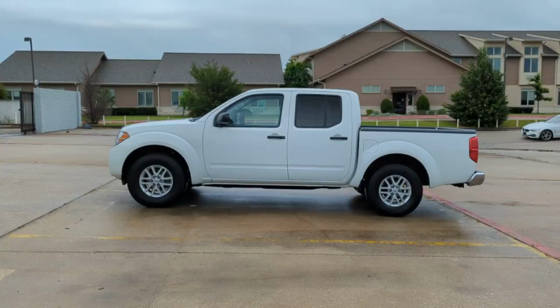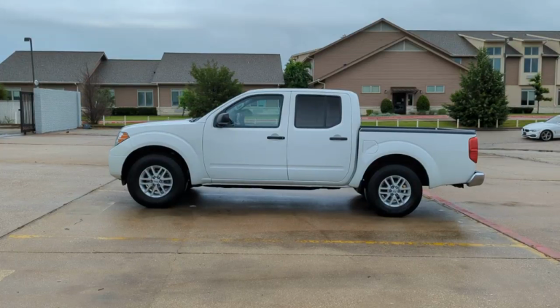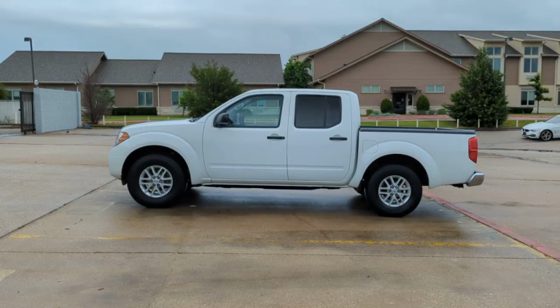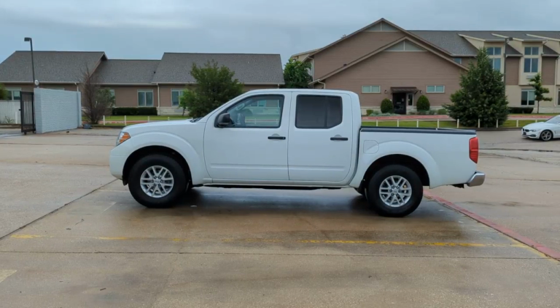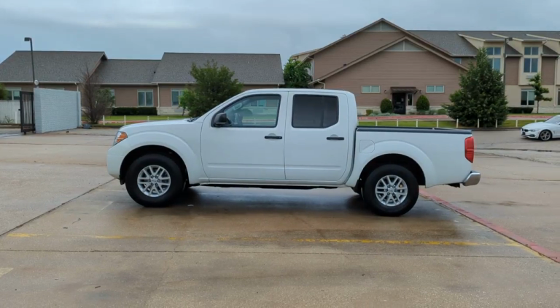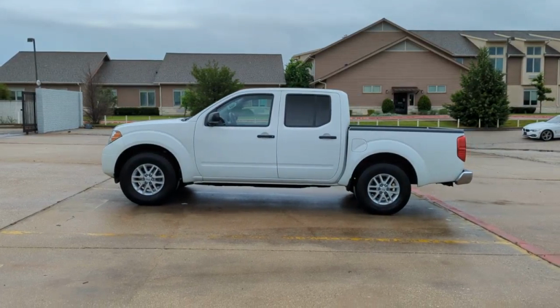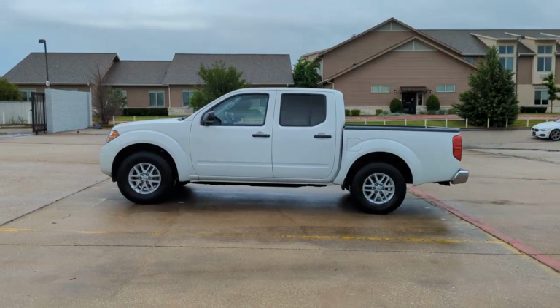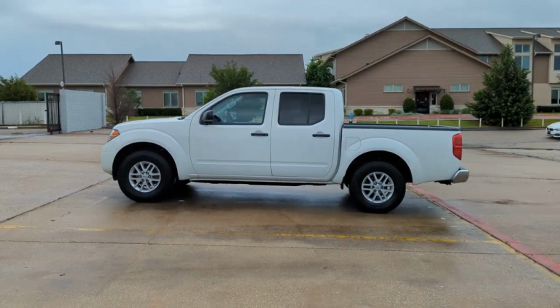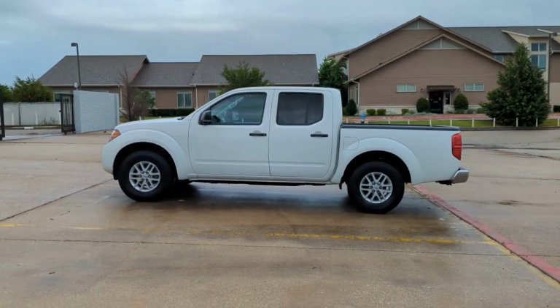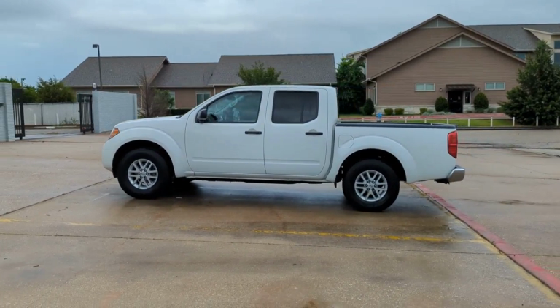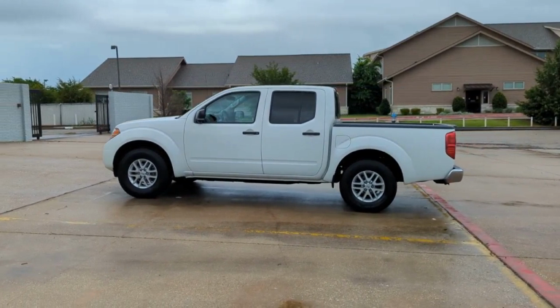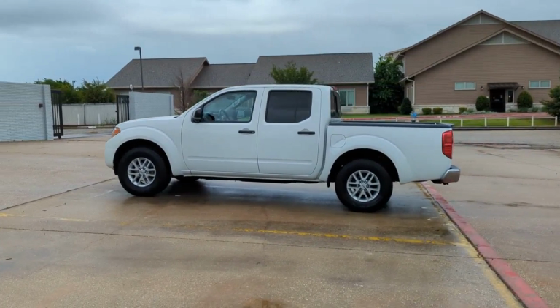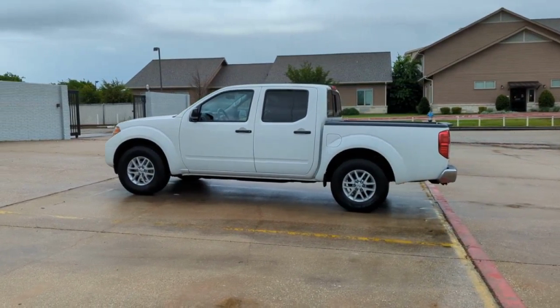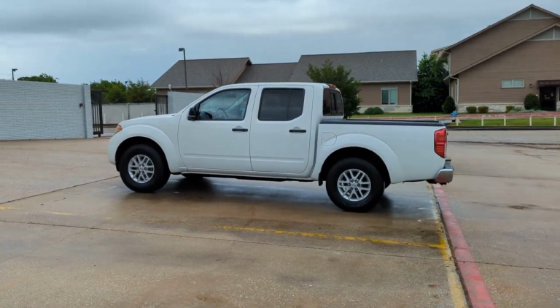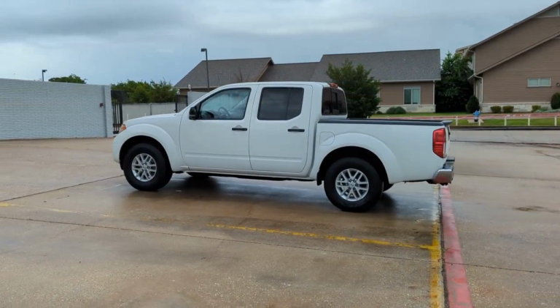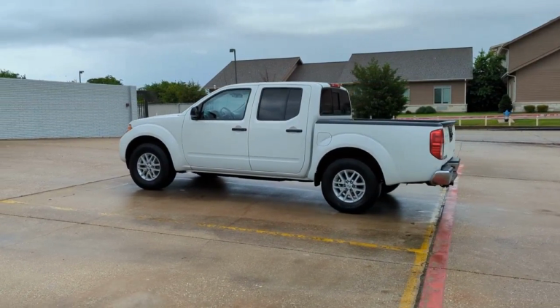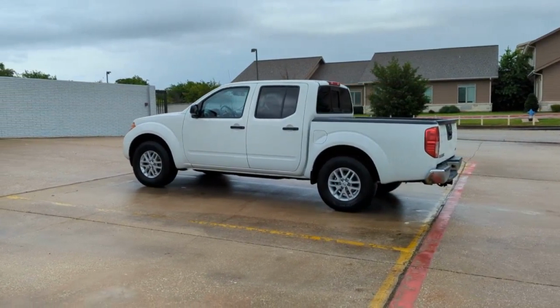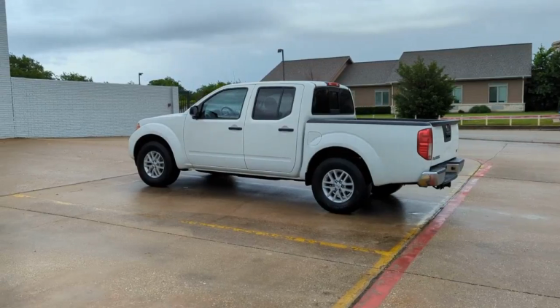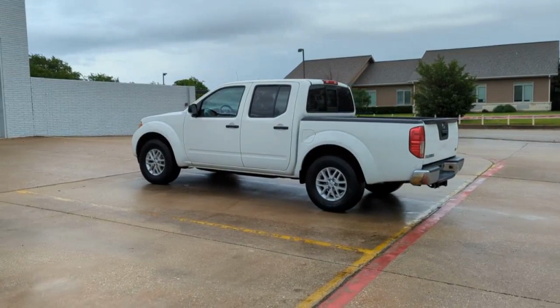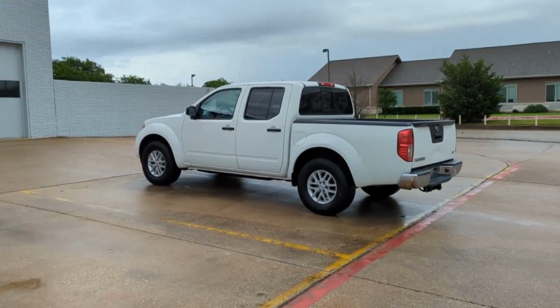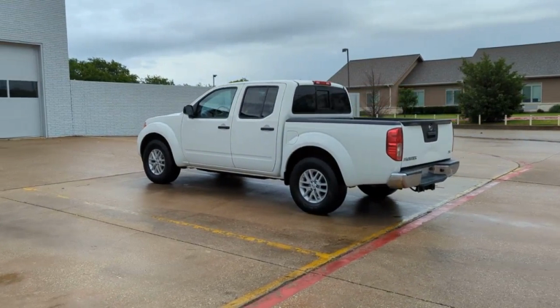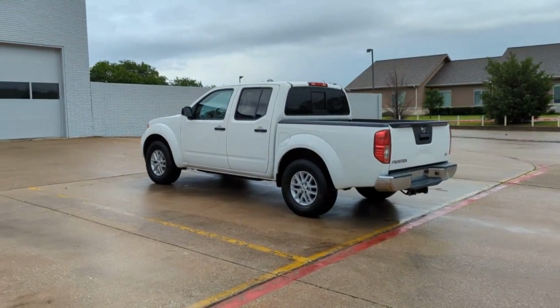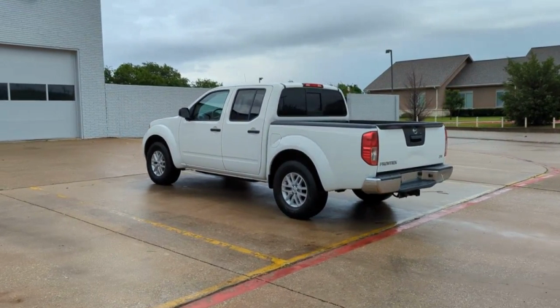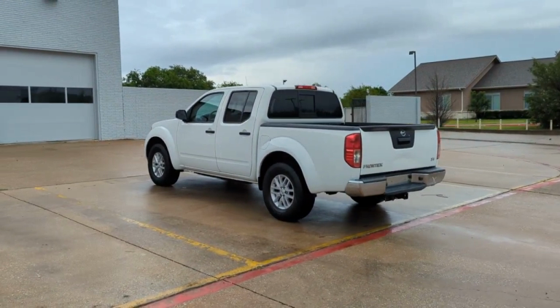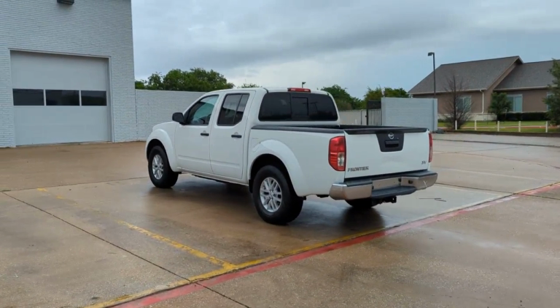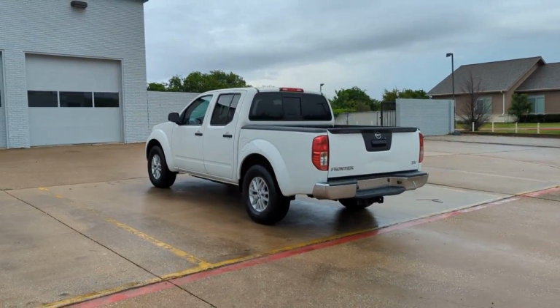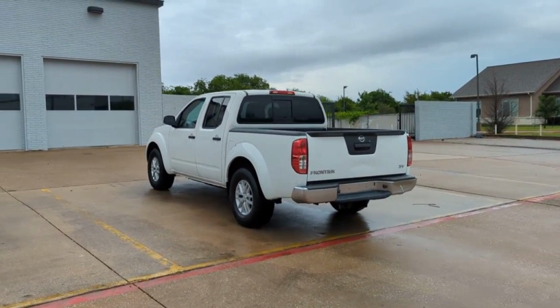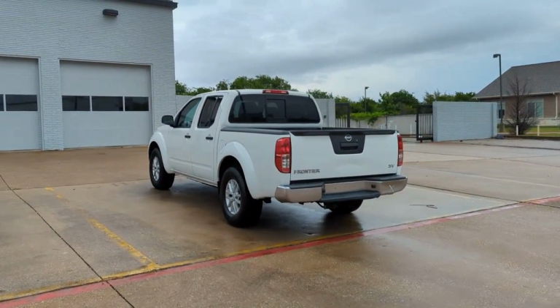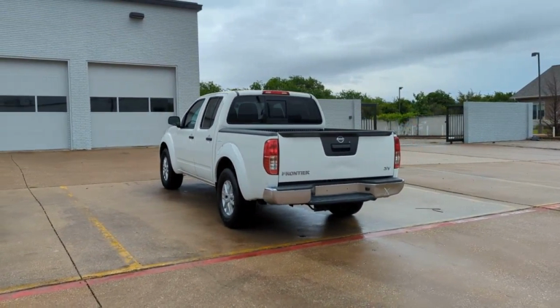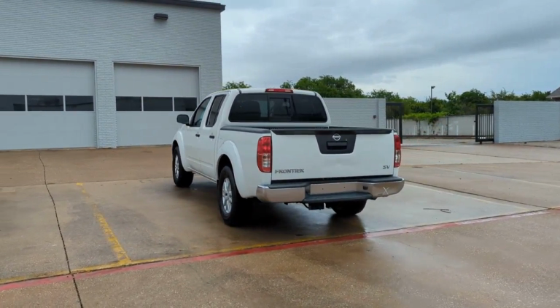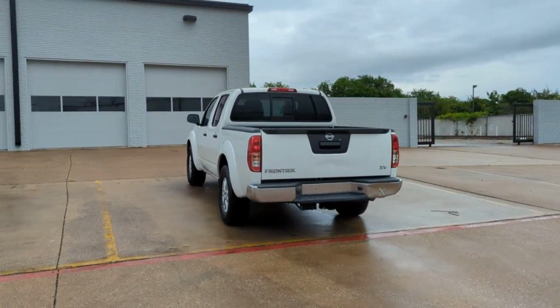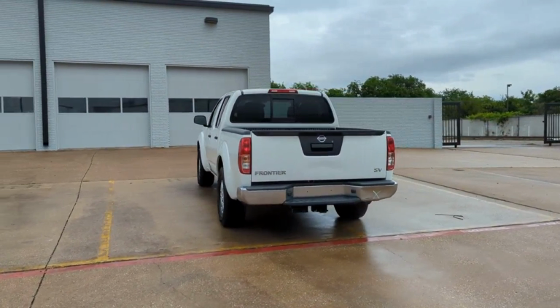Get acquainted with the 2019 Nissan Frontier. With less than 50,000 miles on the odometer, this vehicle stands out from the rest.